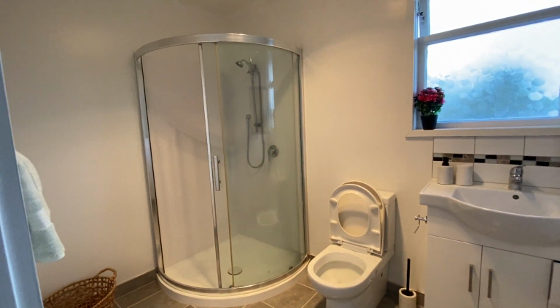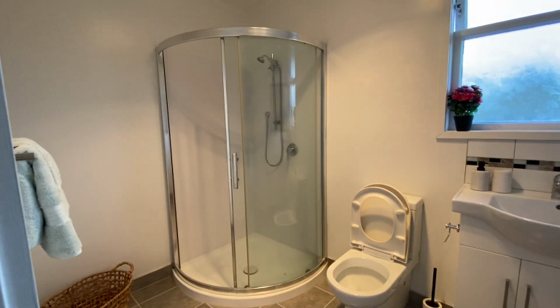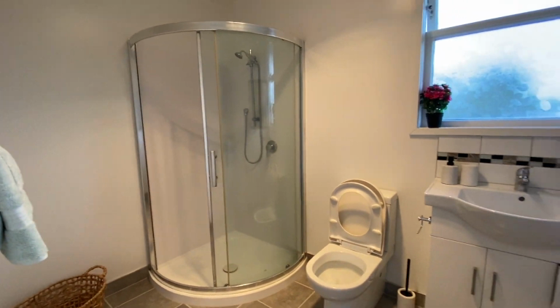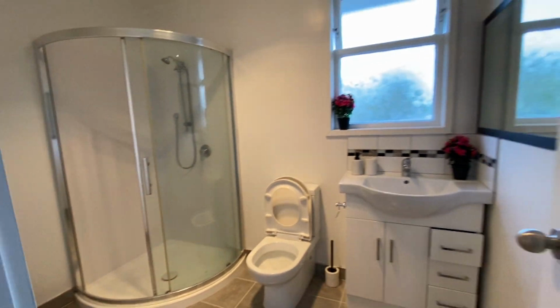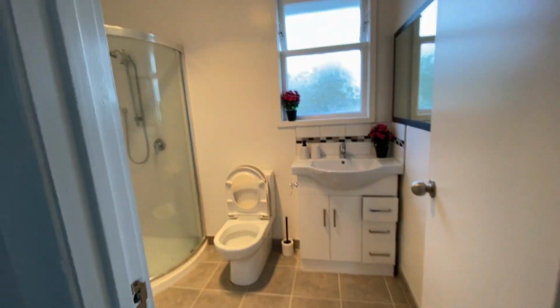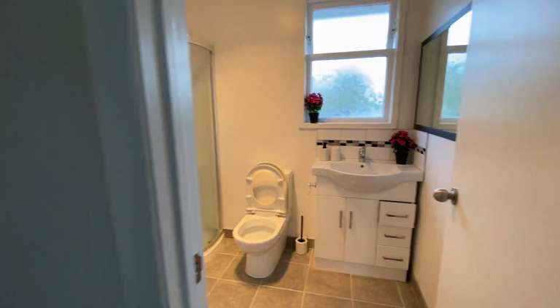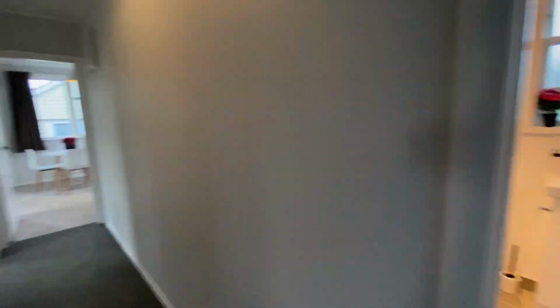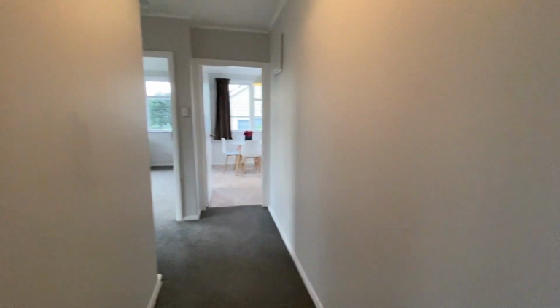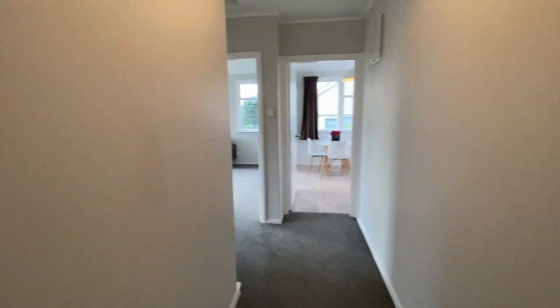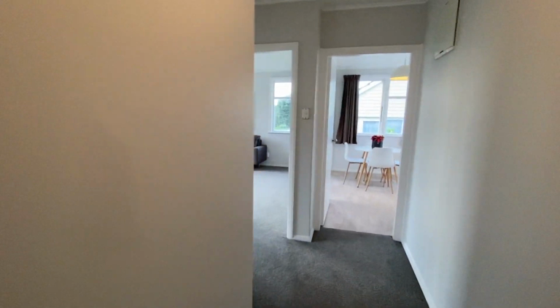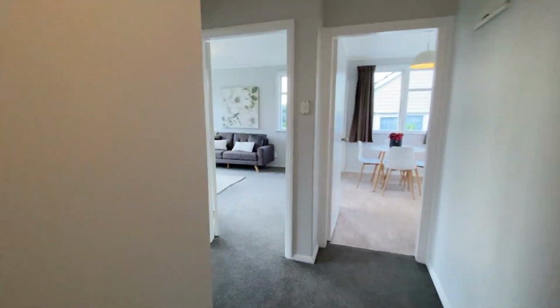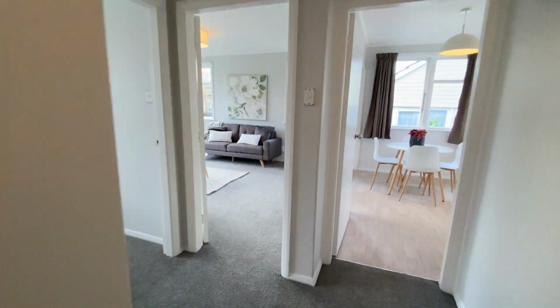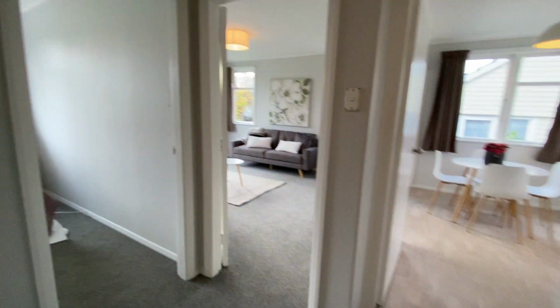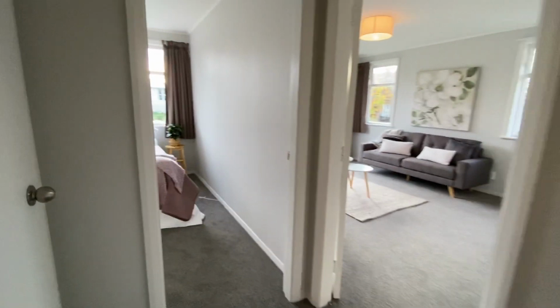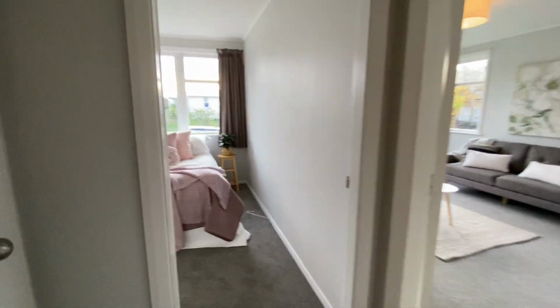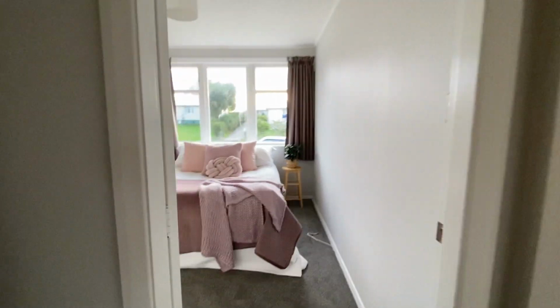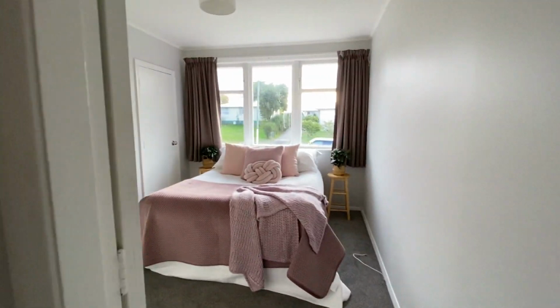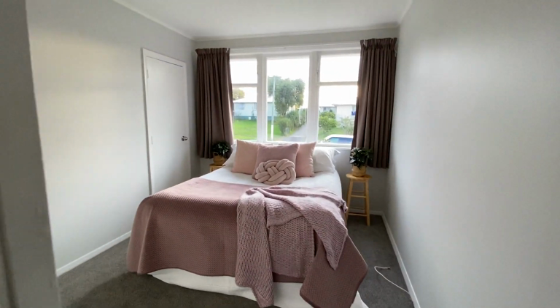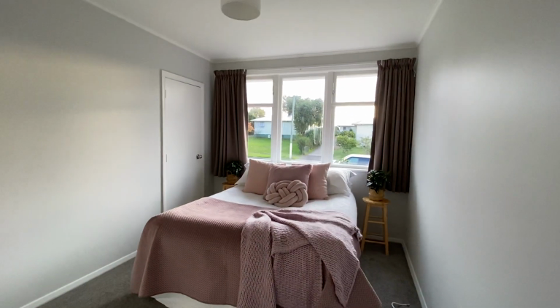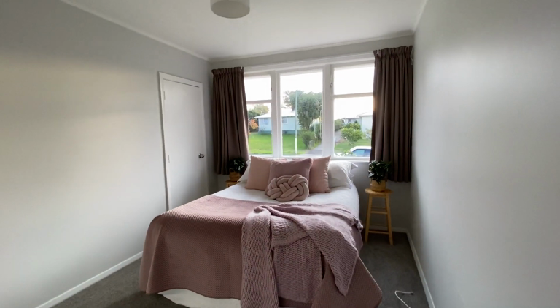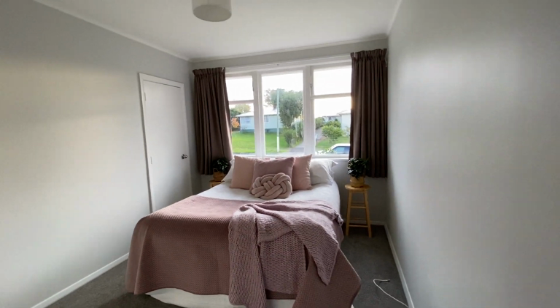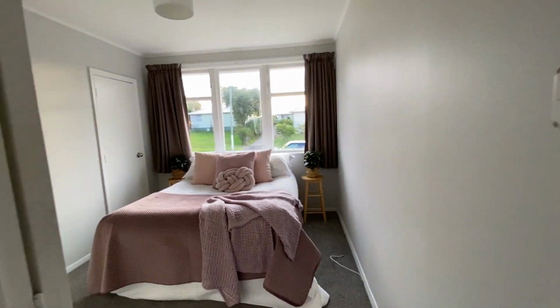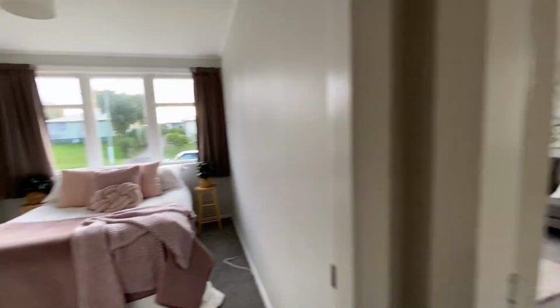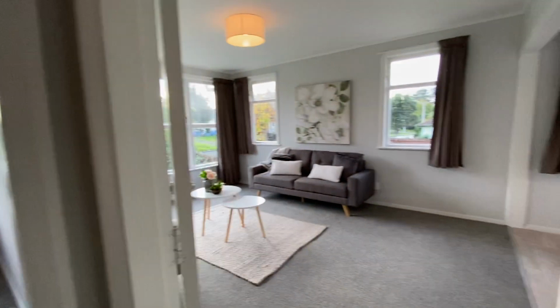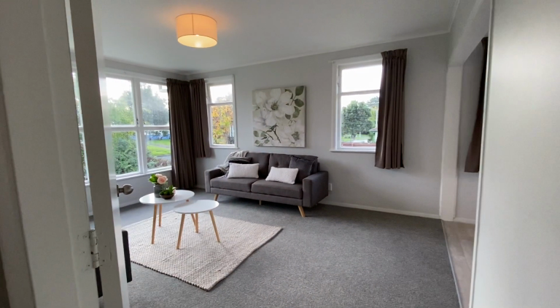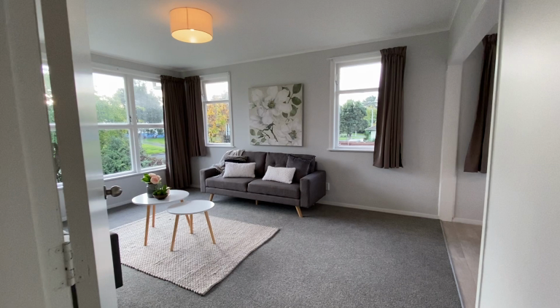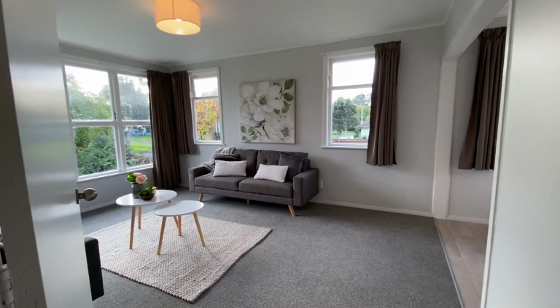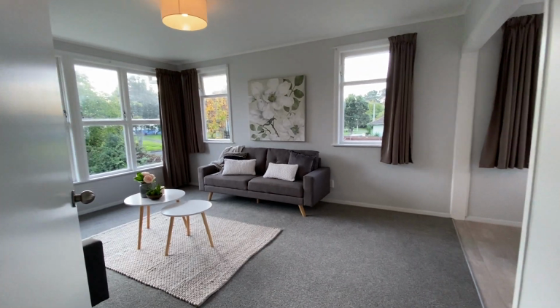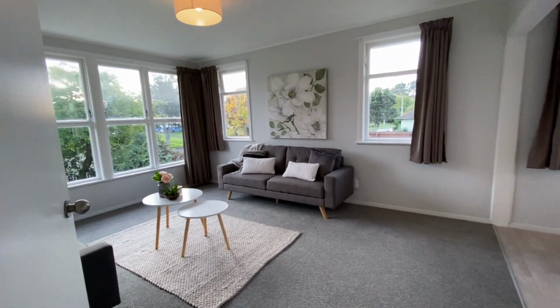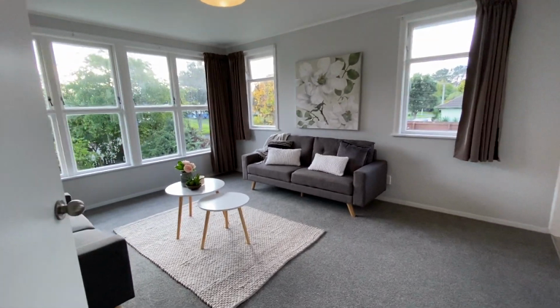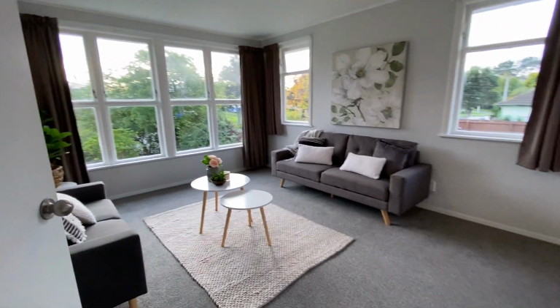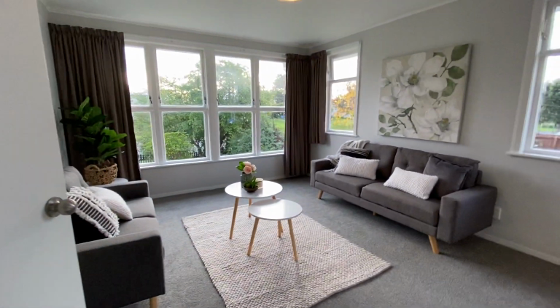Shower, toilet, and vanity combined, with storage space over here. Third bedroom off the lounge — good size lounge.